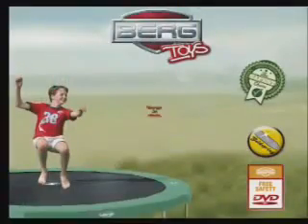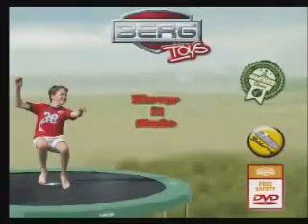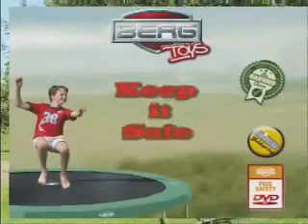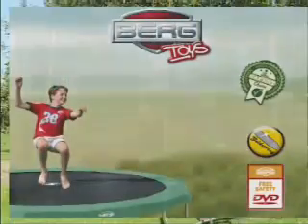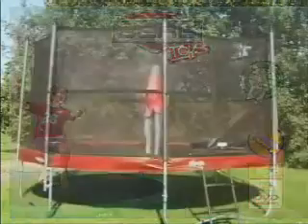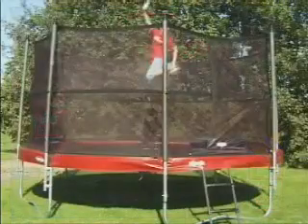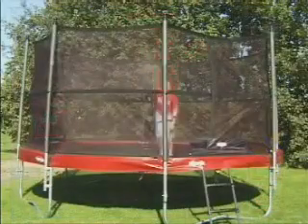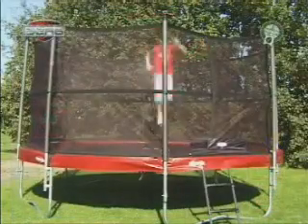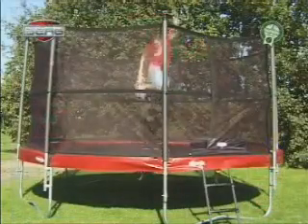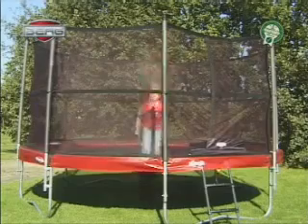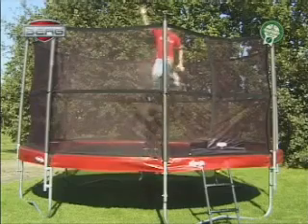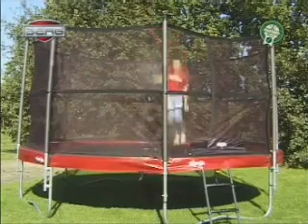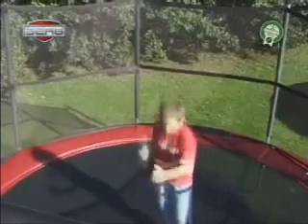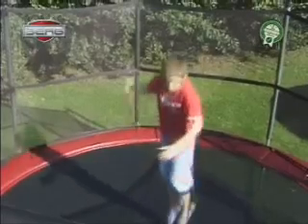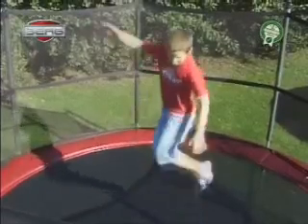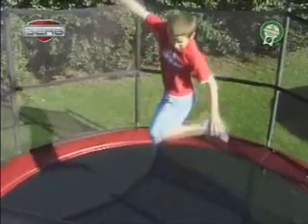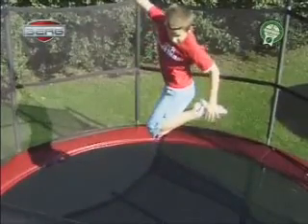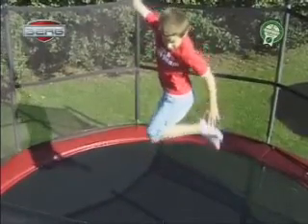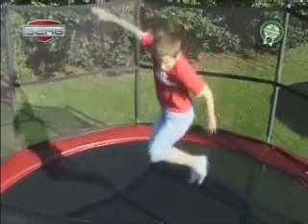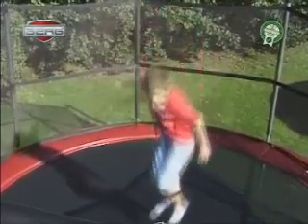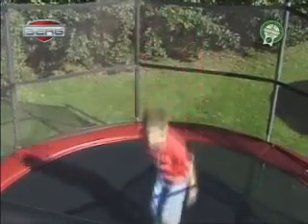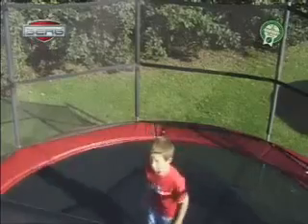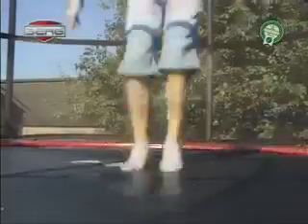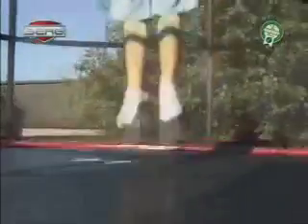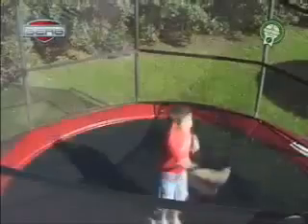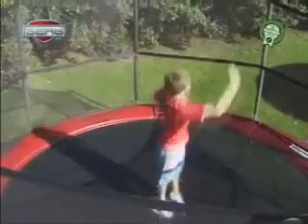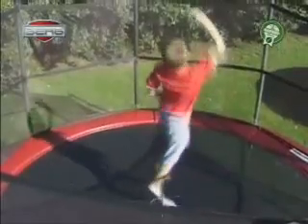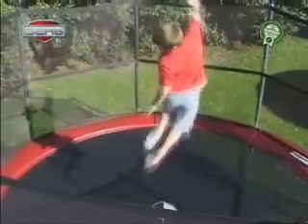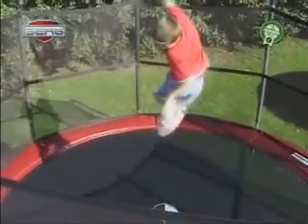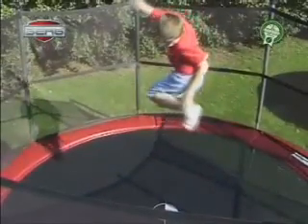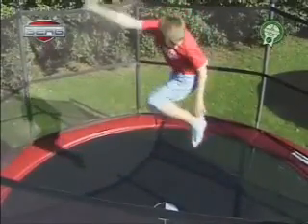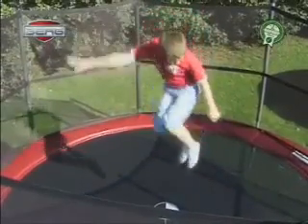The skate jump. Jump up like you have learned in the basic jump. Pull in both your knees. Grab both your feet with one hand. Stretch the other arm in the air.